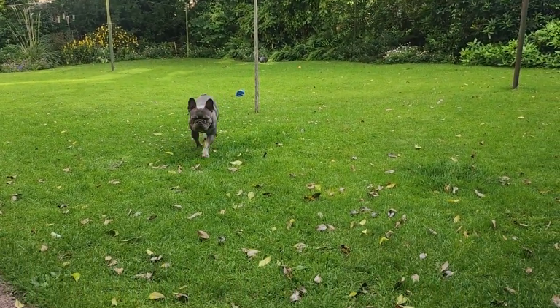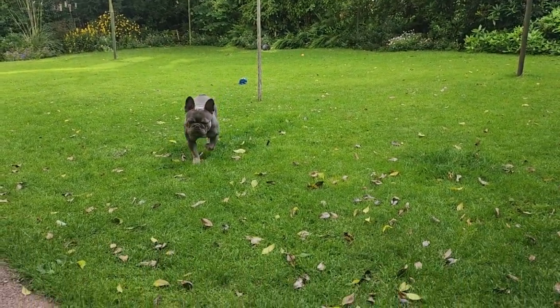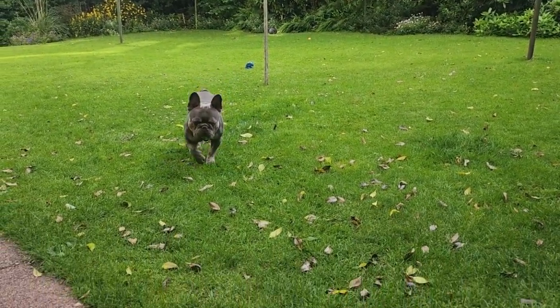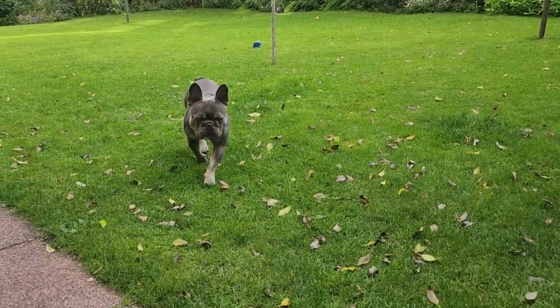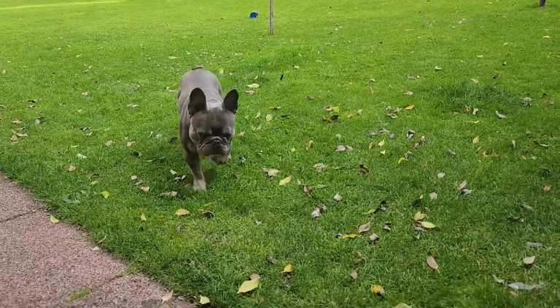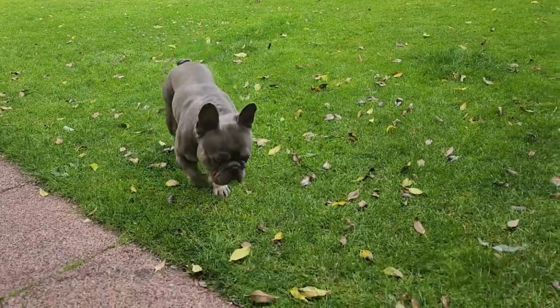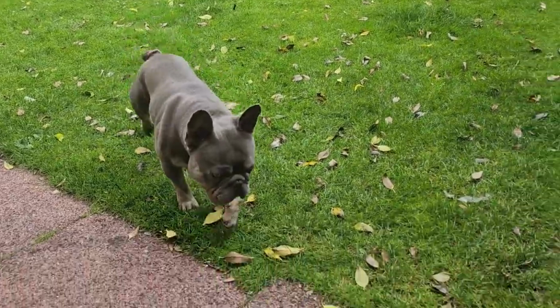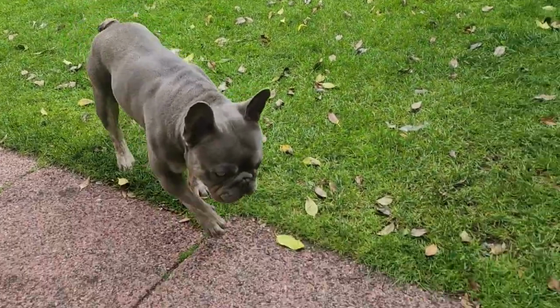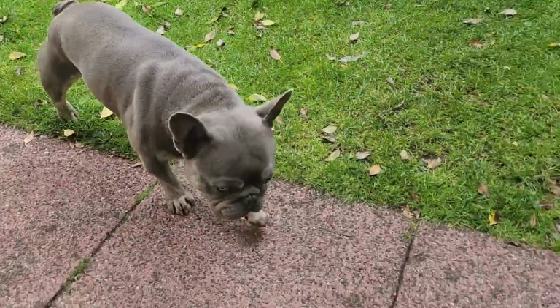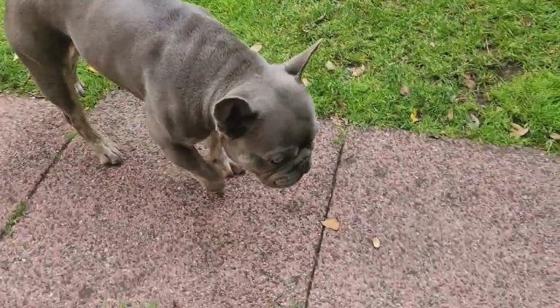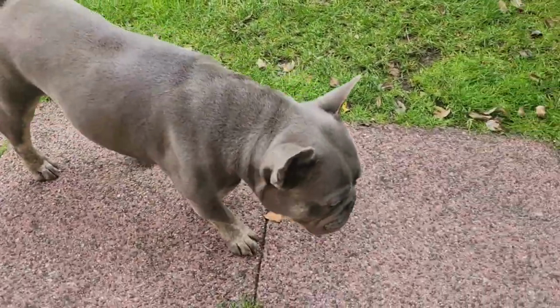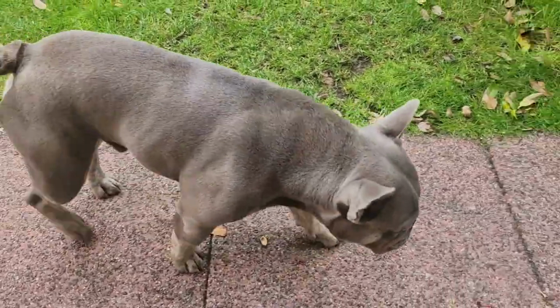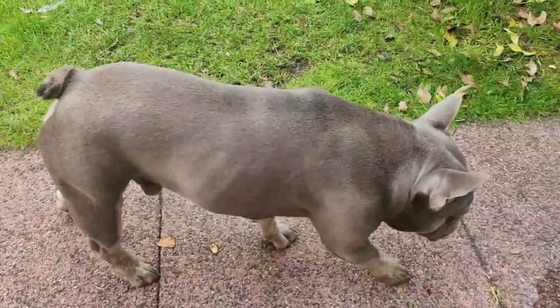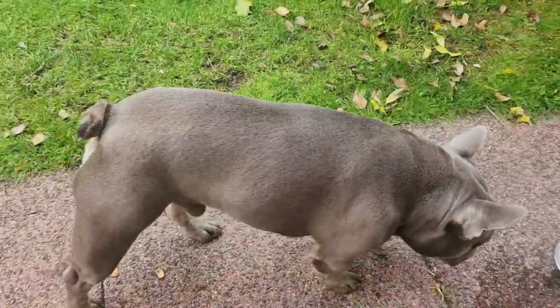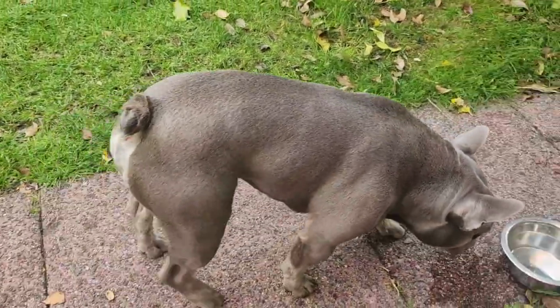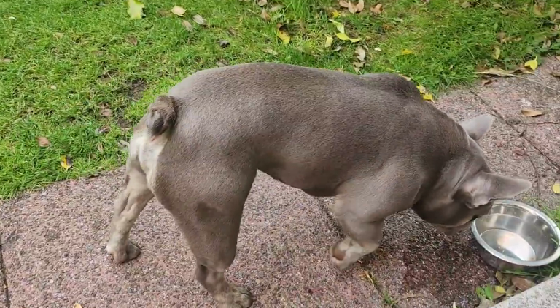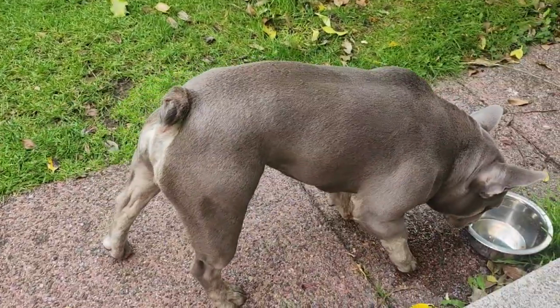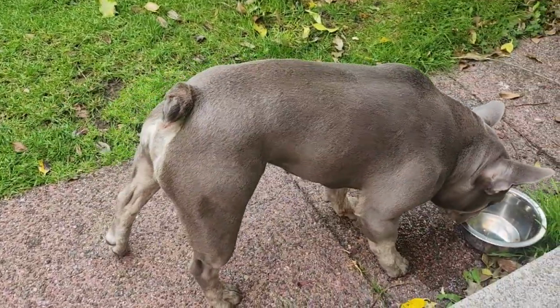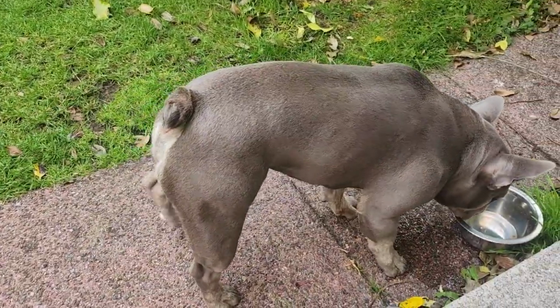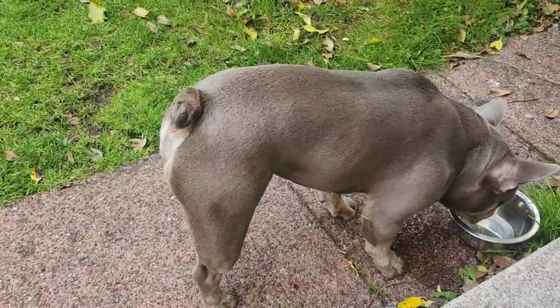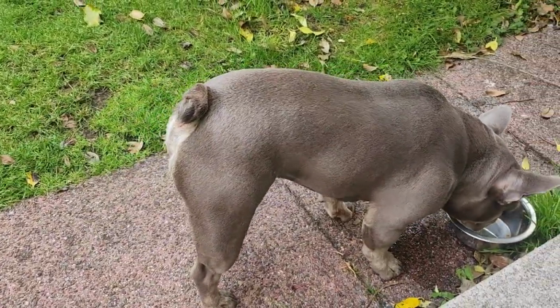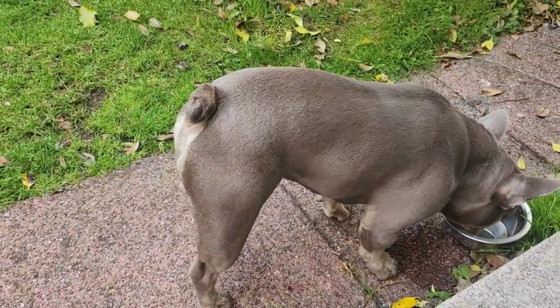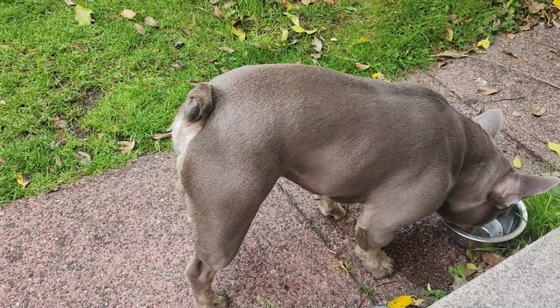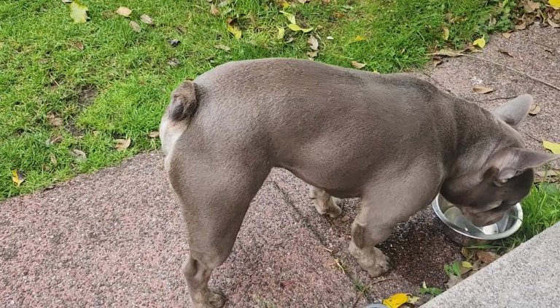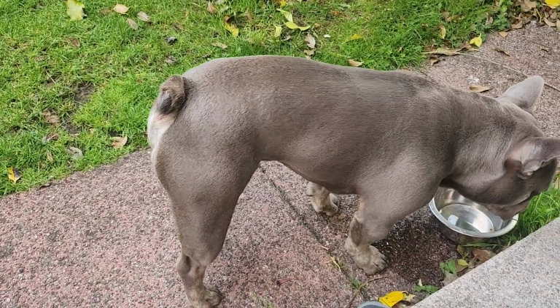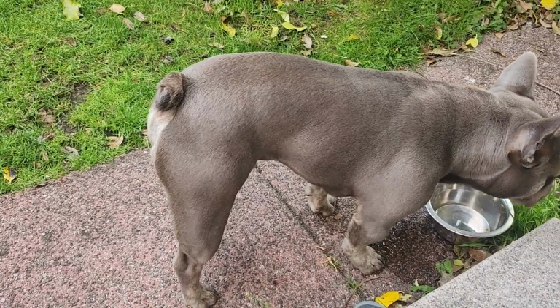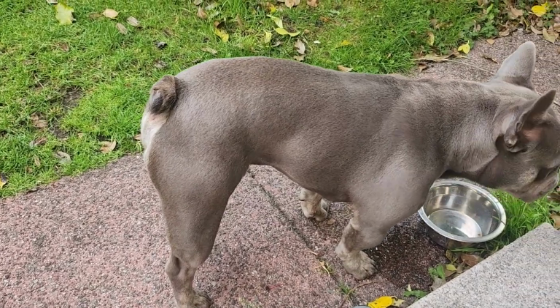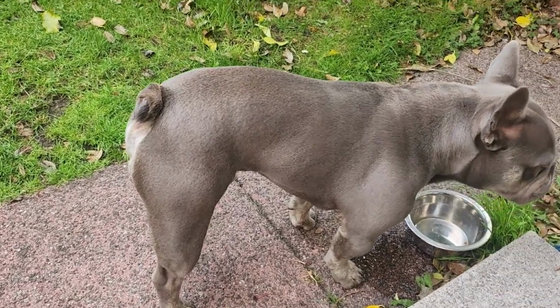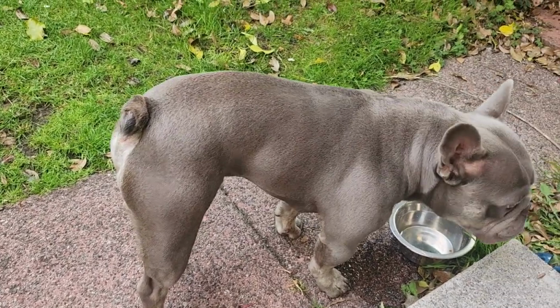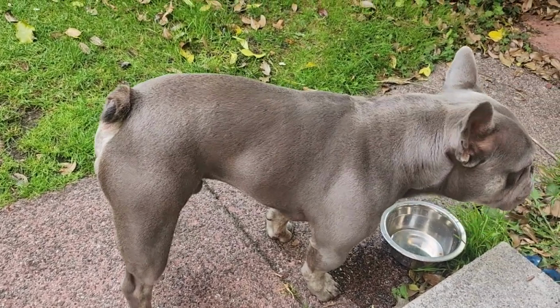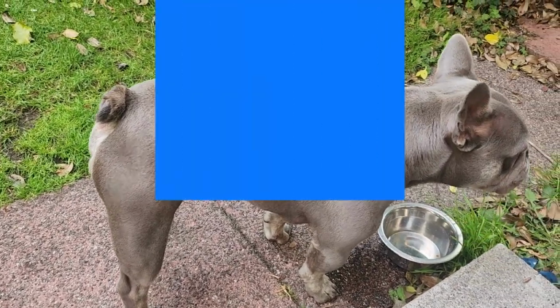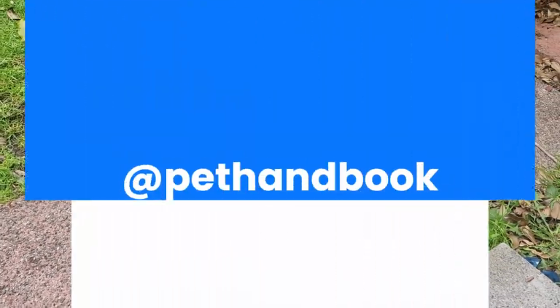However, it's important to remember that each French bulldog is unique and there can be variations in tail shape and size. What's most important is that your Frenchie is healthy and happy.